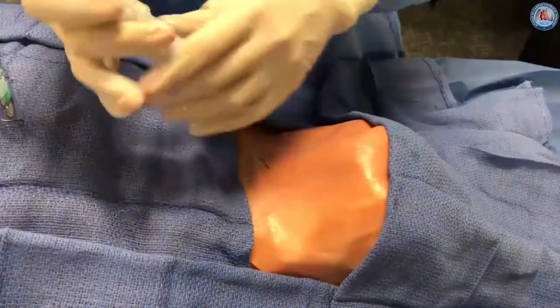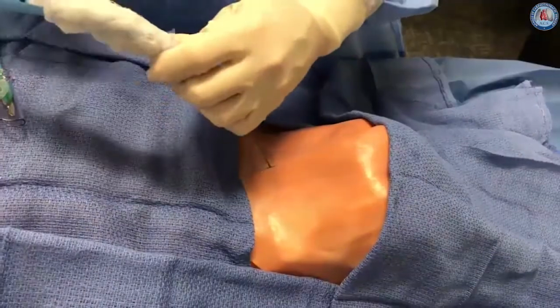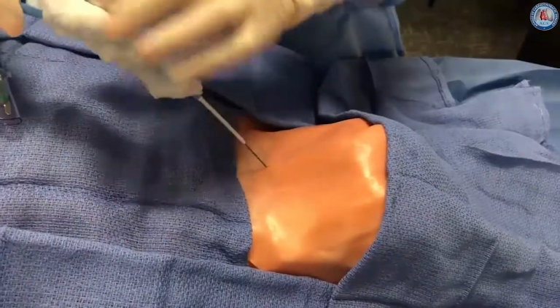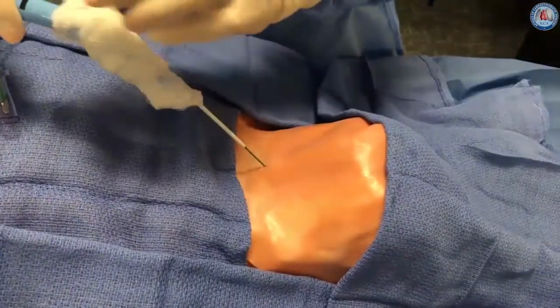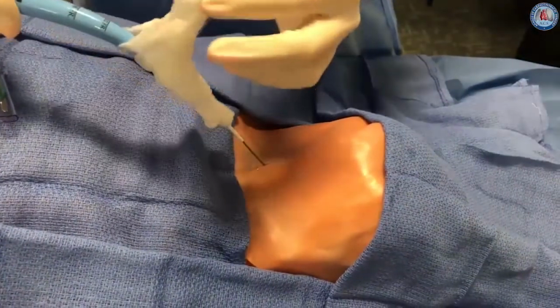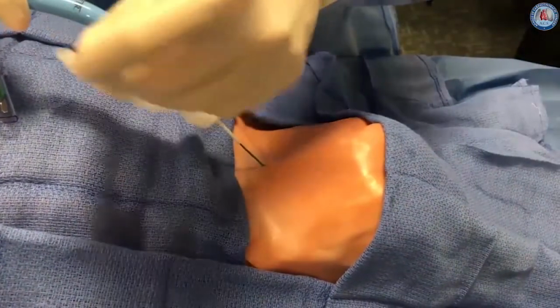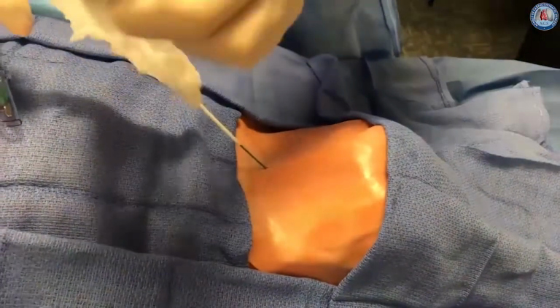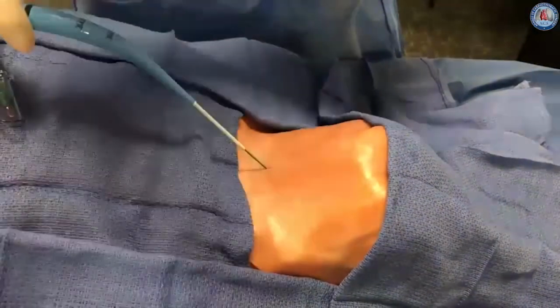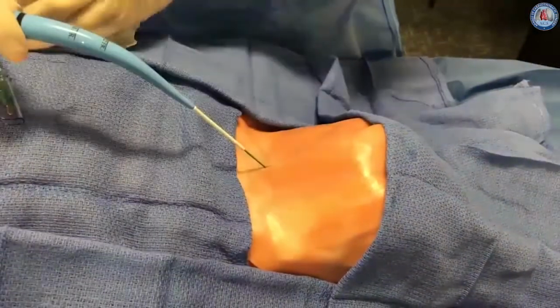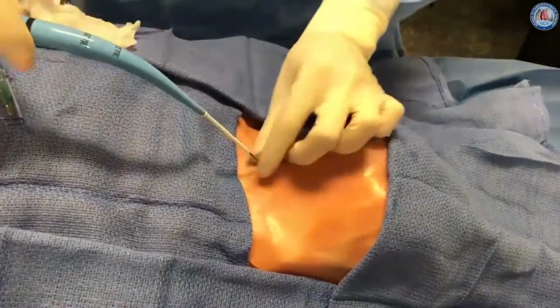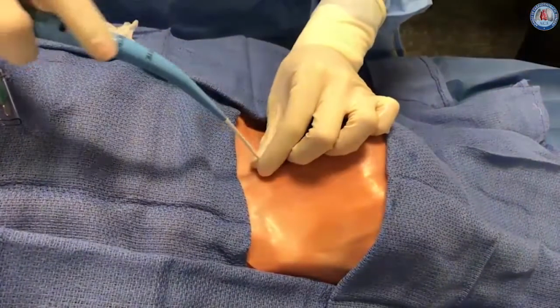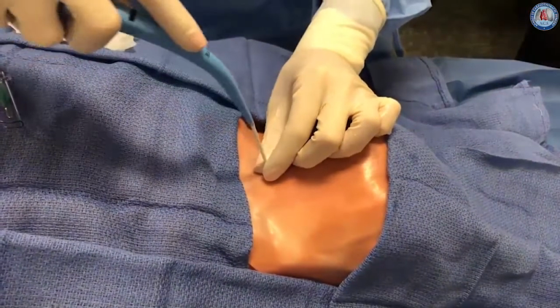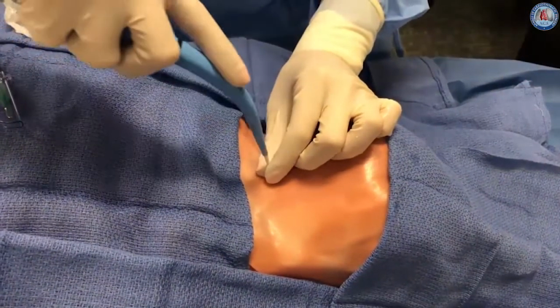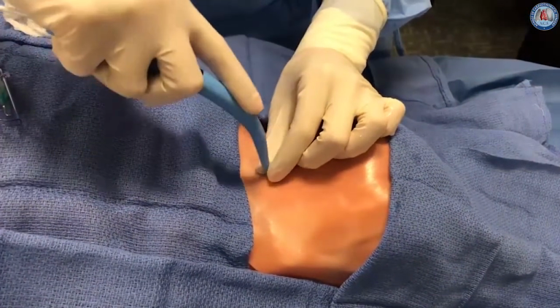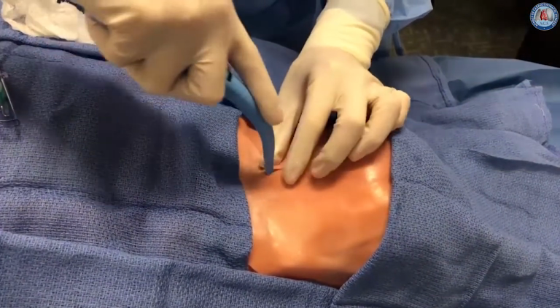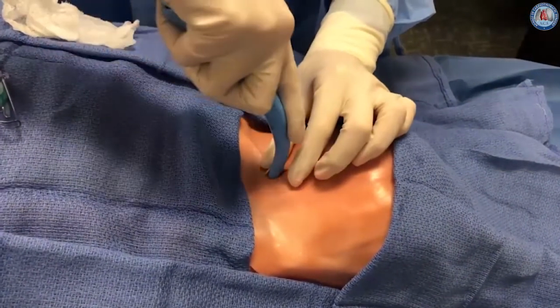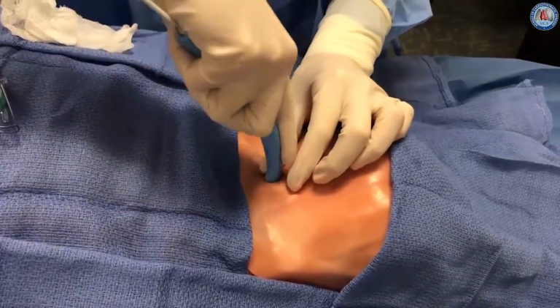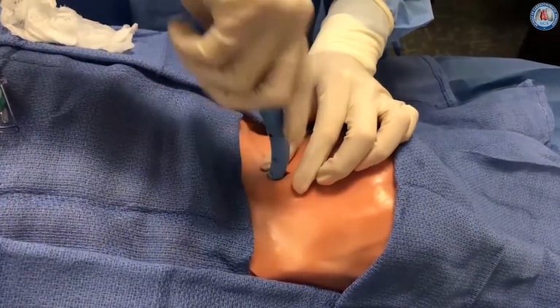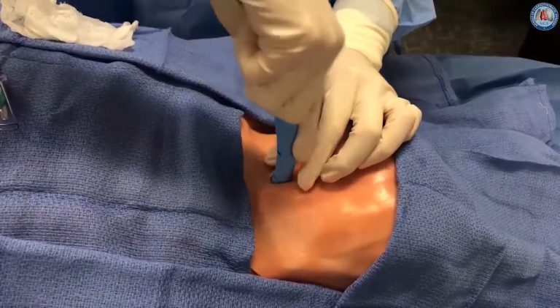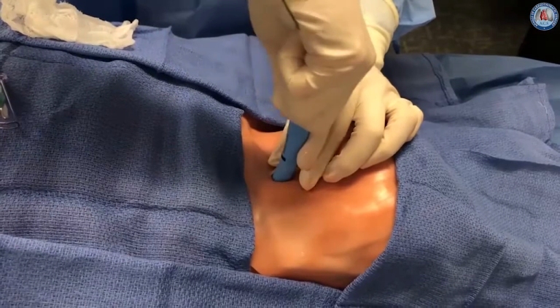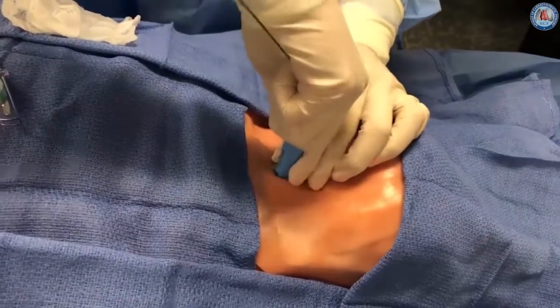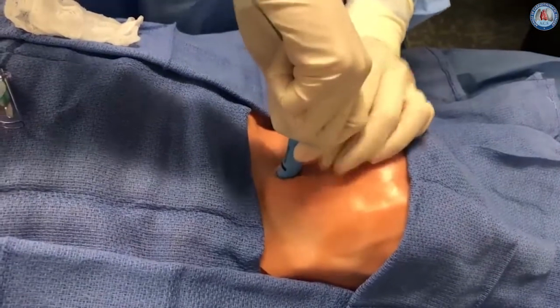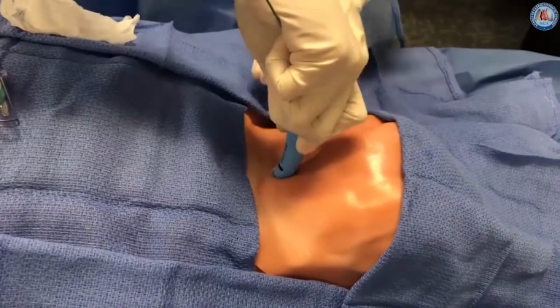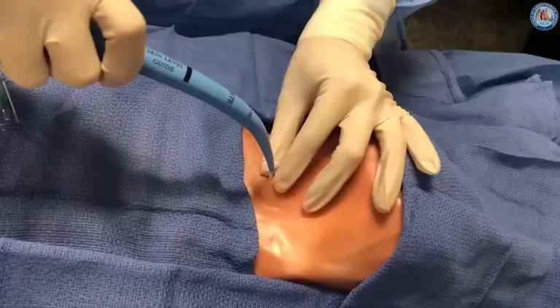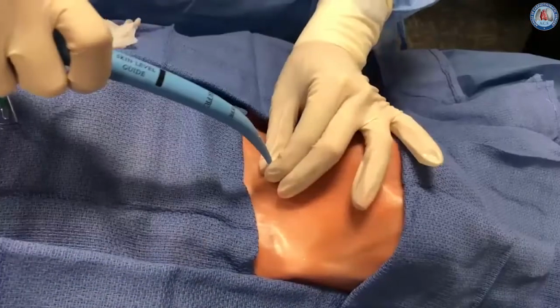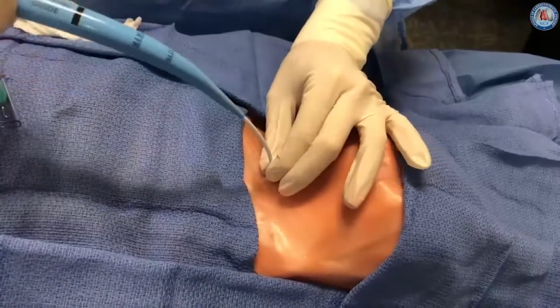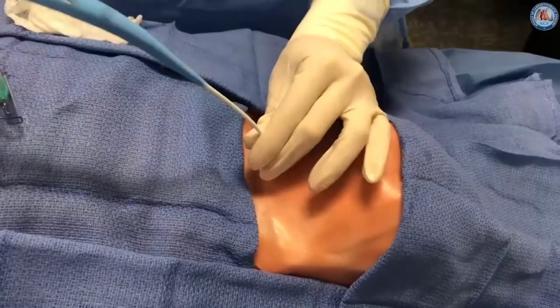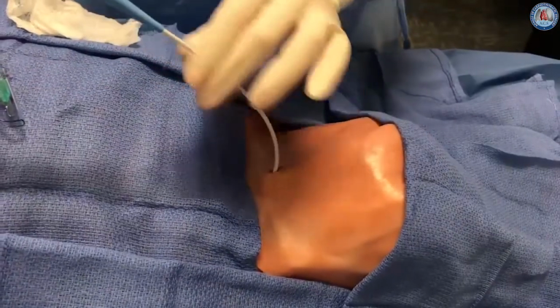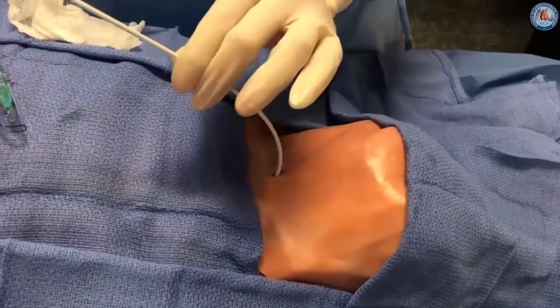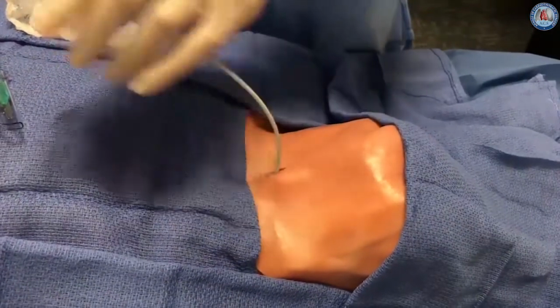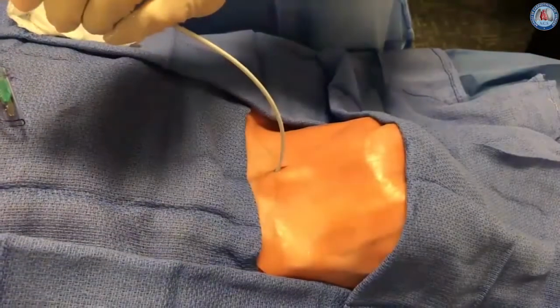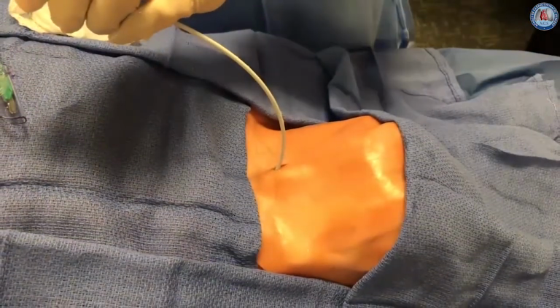The hydrophilic coated Blue Rhino dilator, moistened with saline and fitted over the guiding catheter, is advanced over the guide wire as an assembly and into the trachea. The Blue Rhino dilator is then removed, leaving the guiding catheter and guide wire in place.